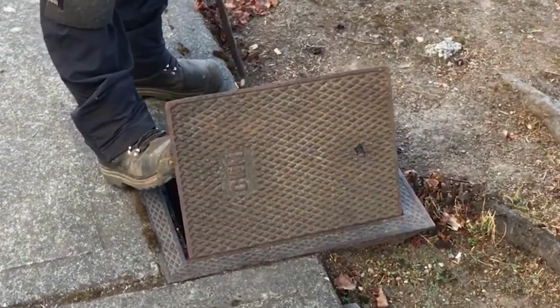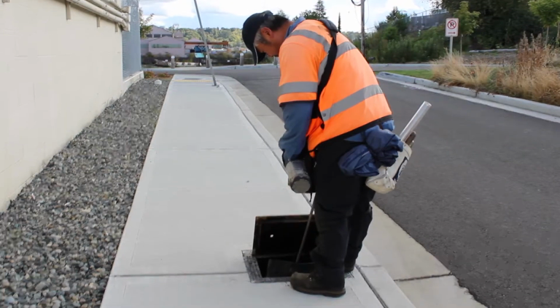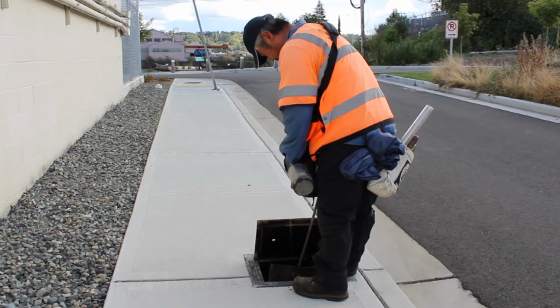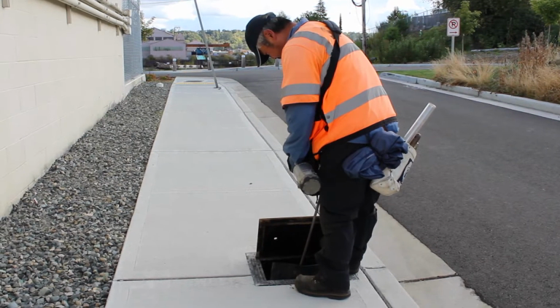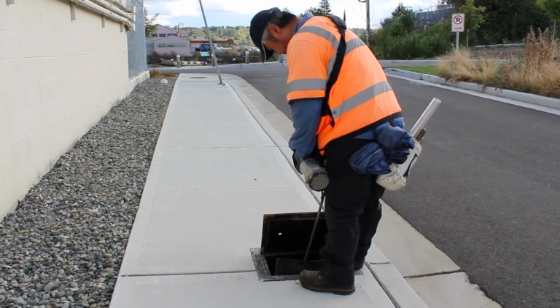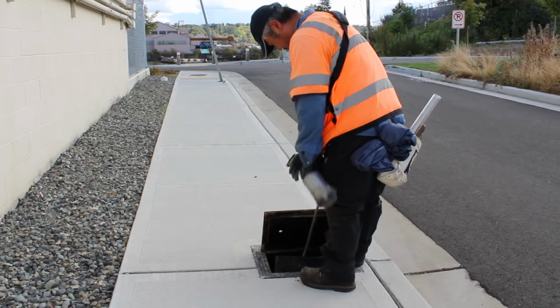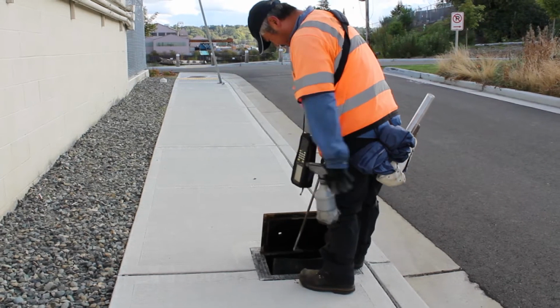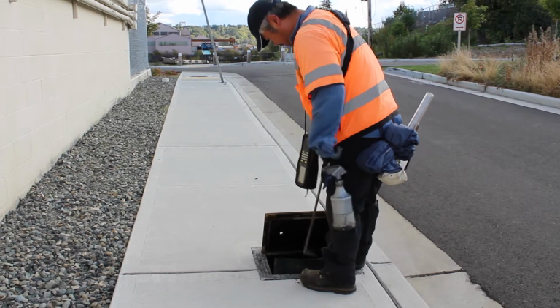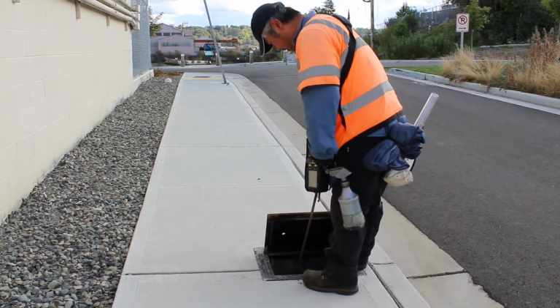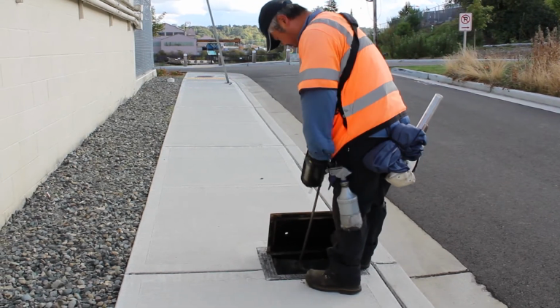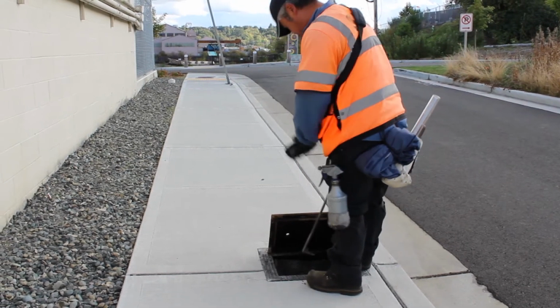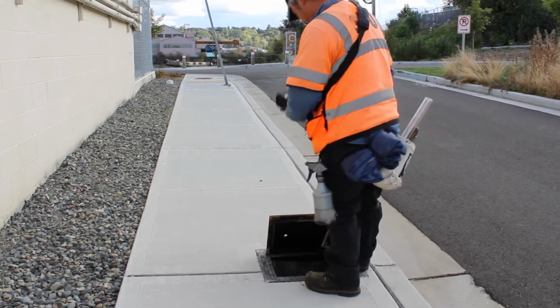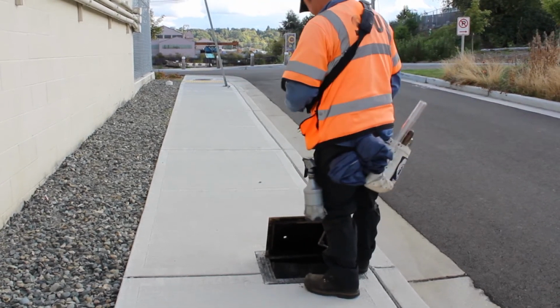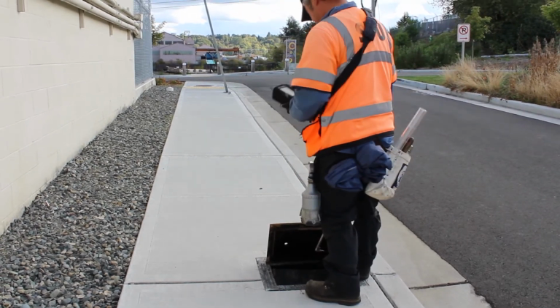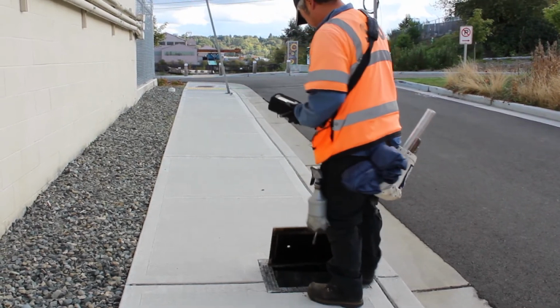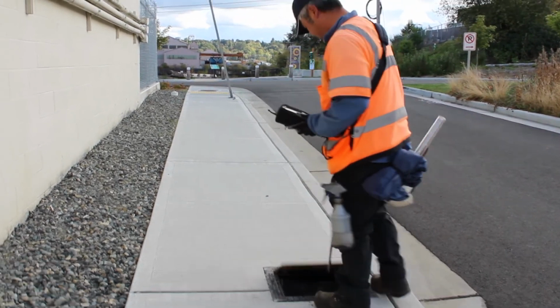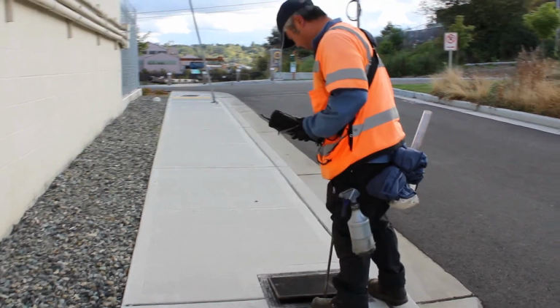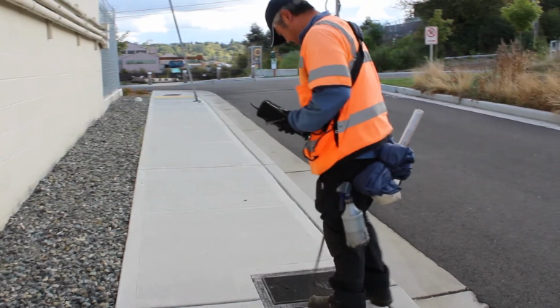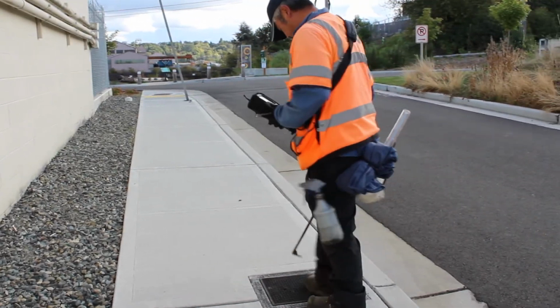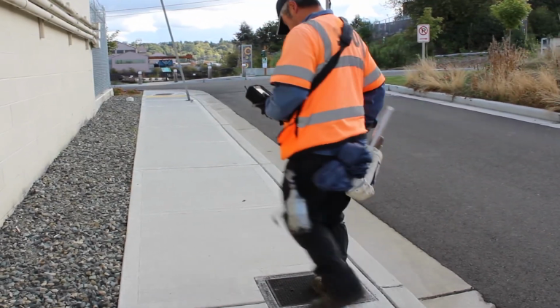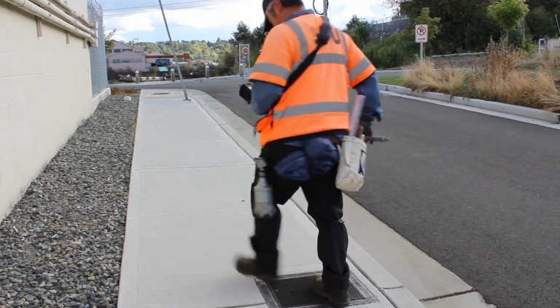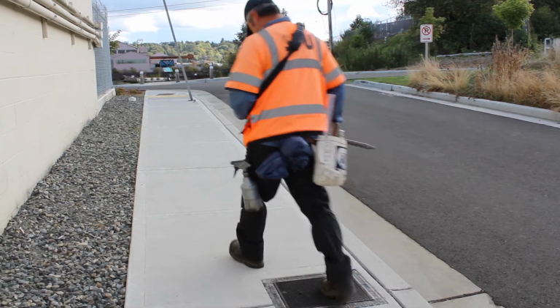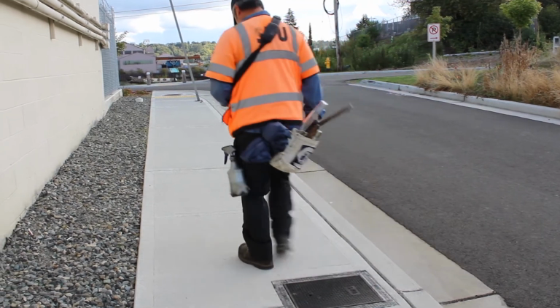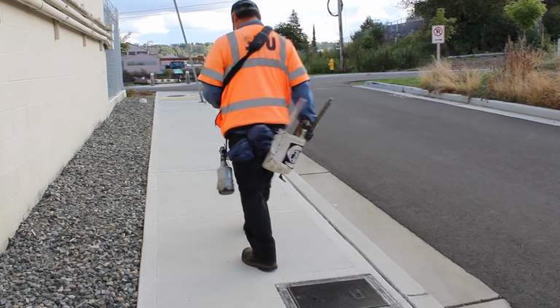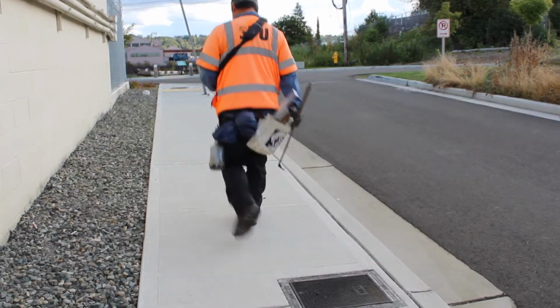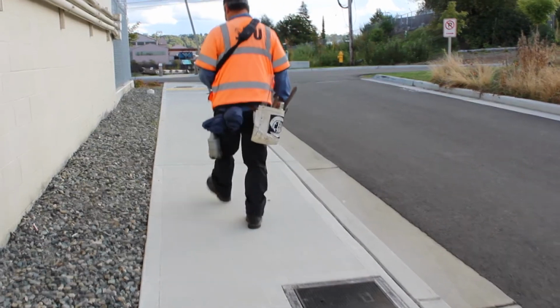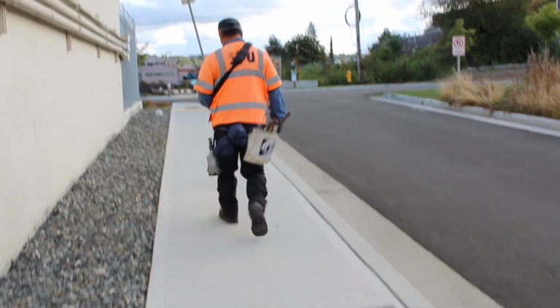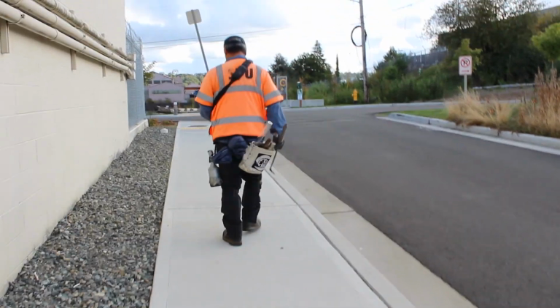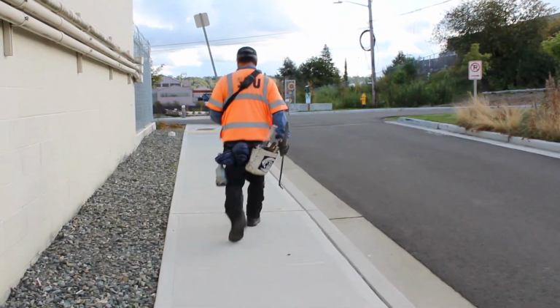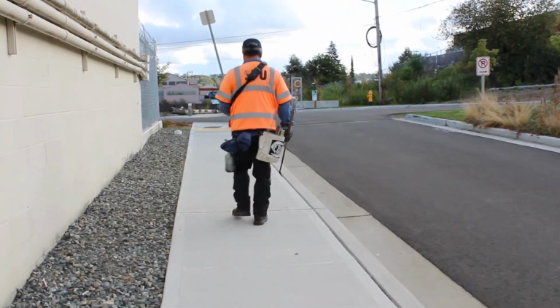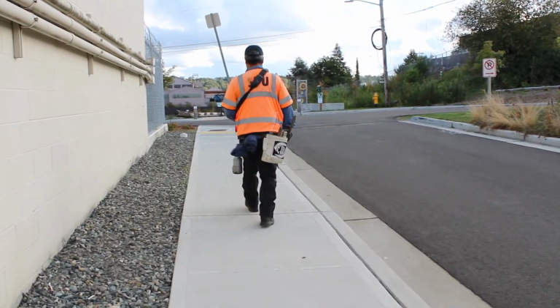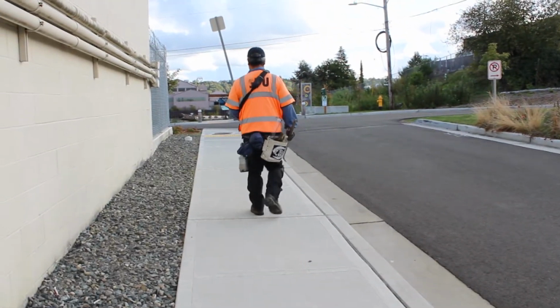To ensure that your bi-monthly water bill is accurate, SPU's 23 meter readers are outside more than 250 days per year, reading over 300 meters per day.